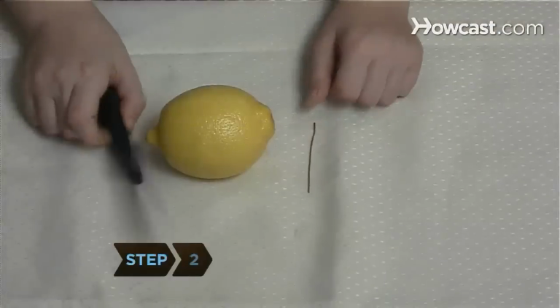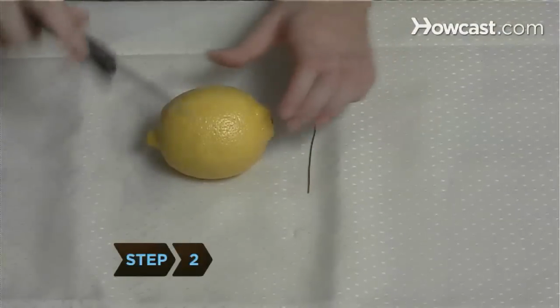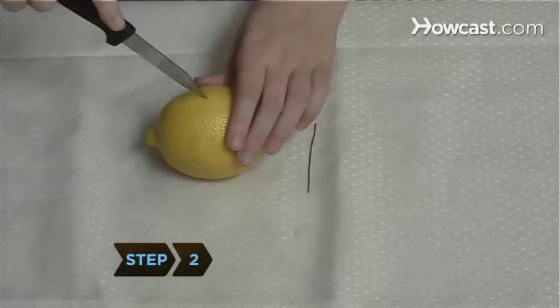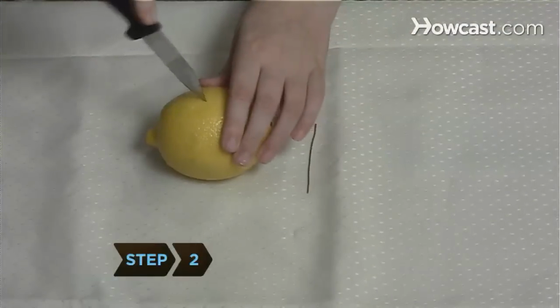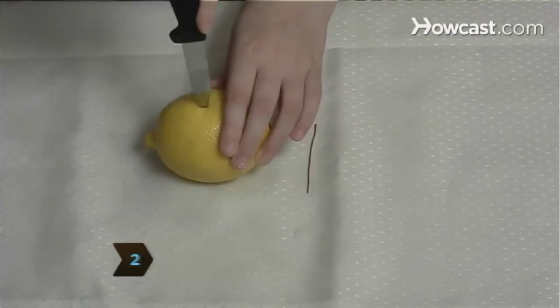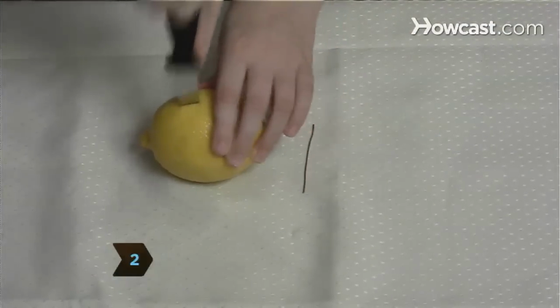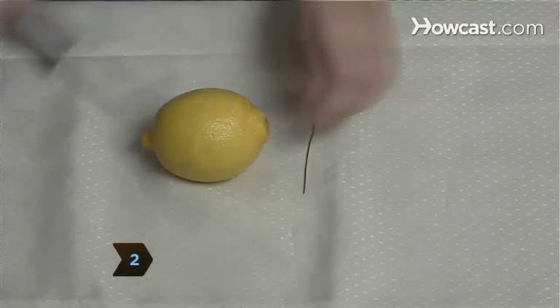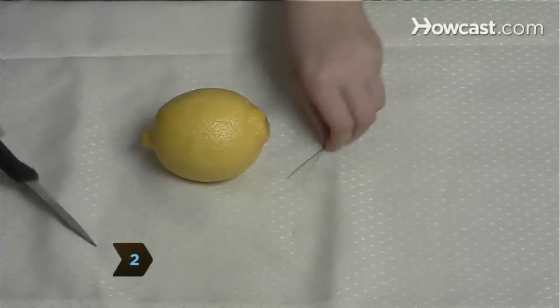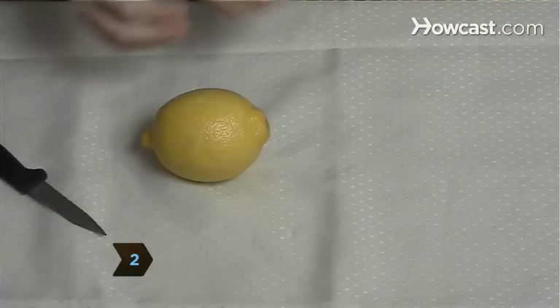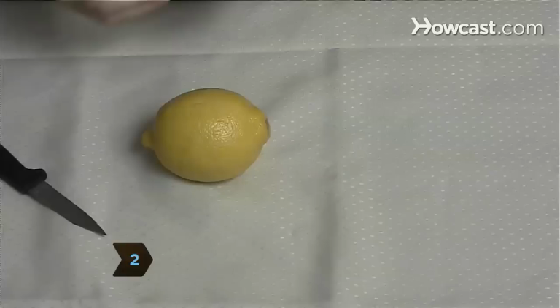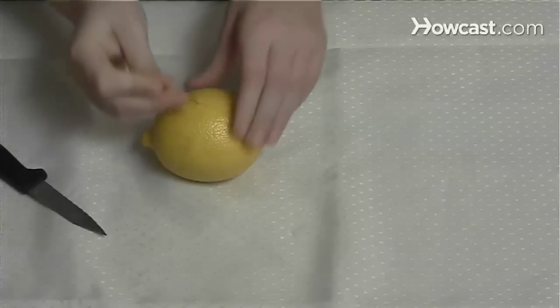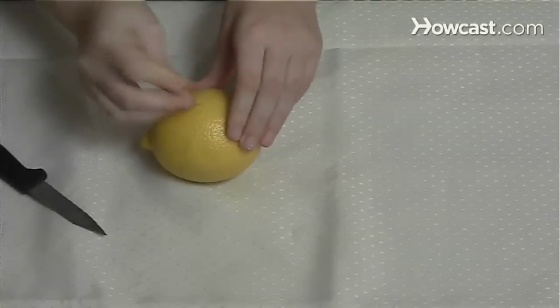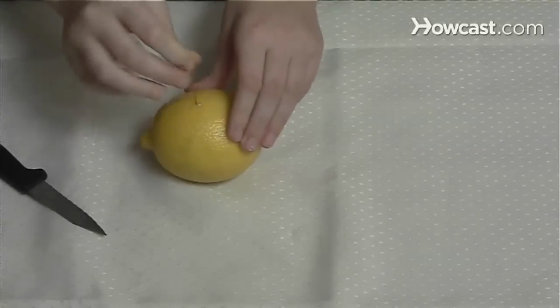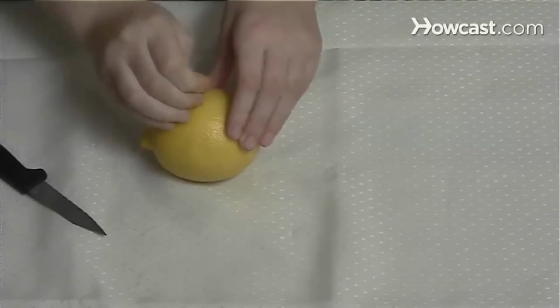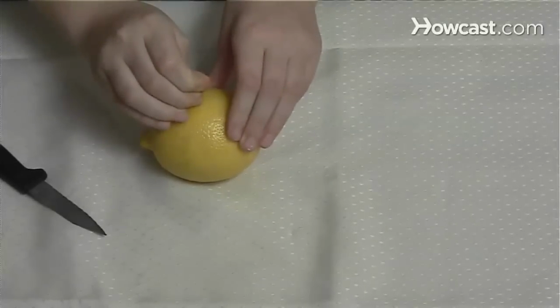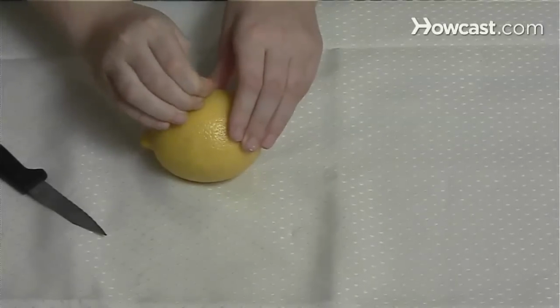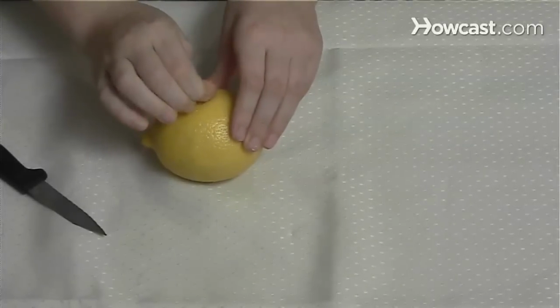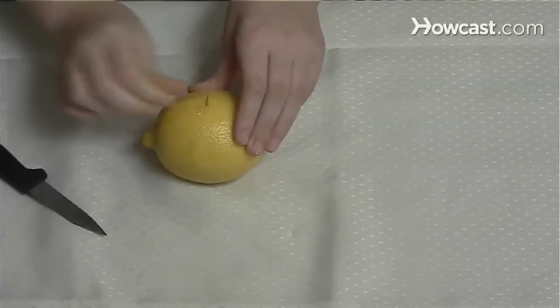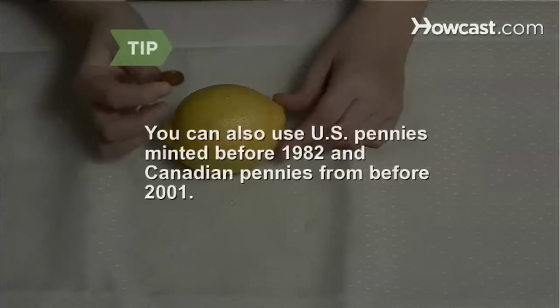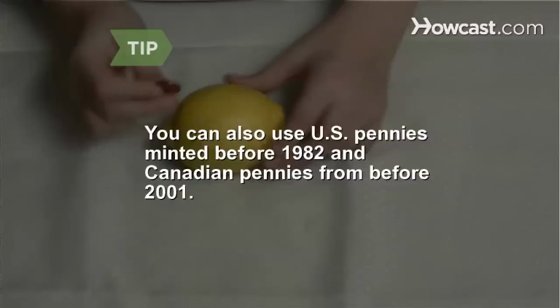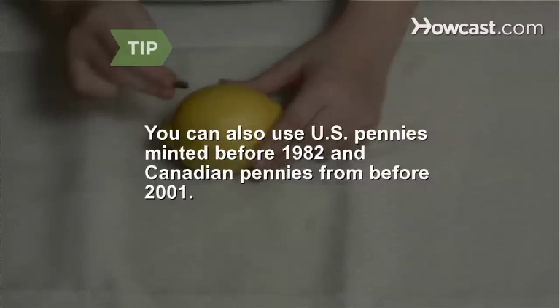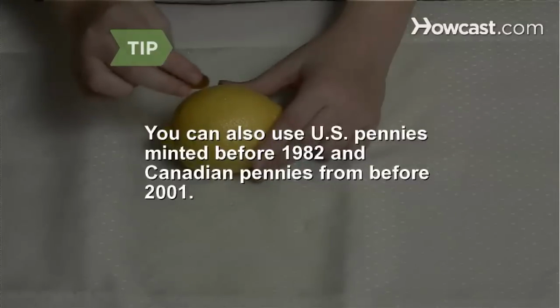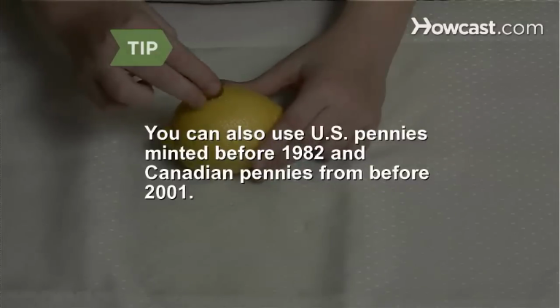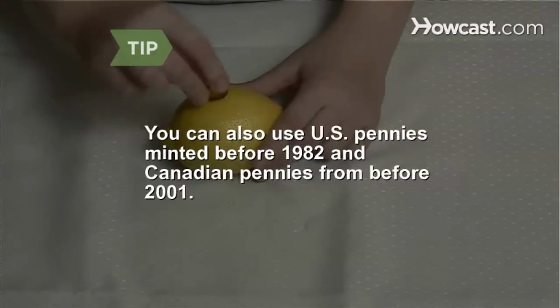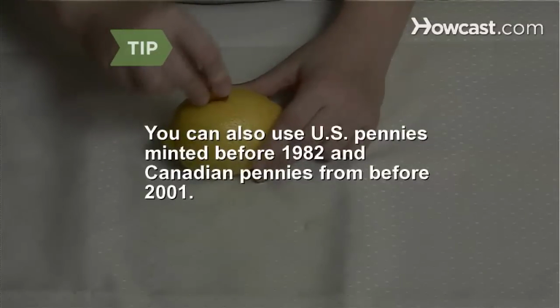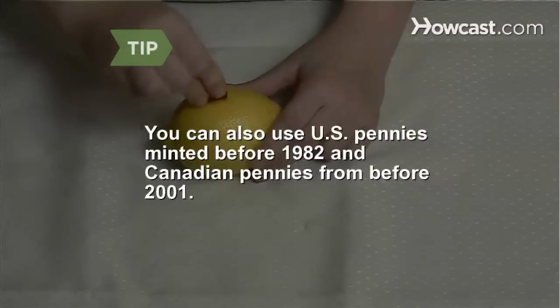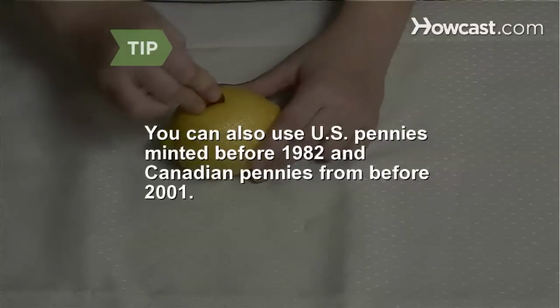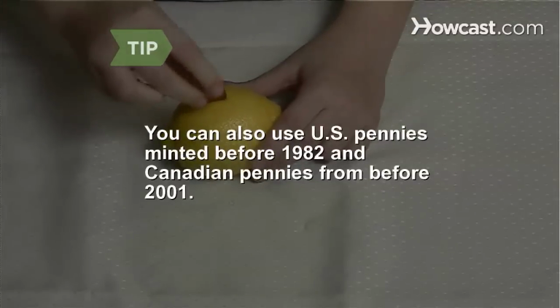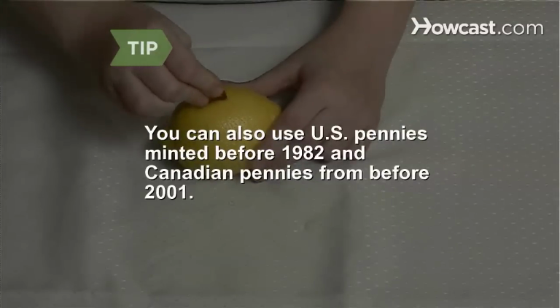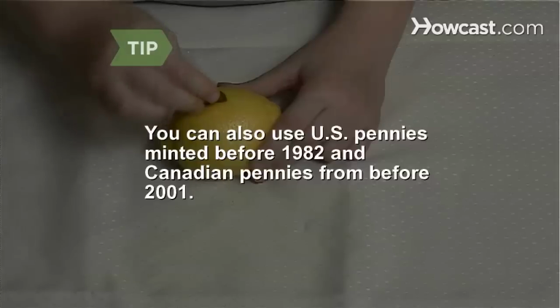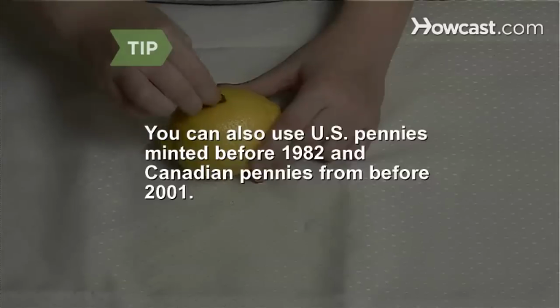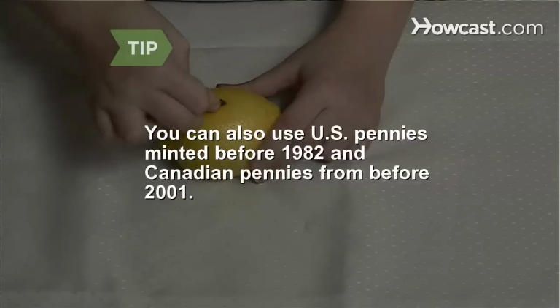Step 2. Use the knife to cut a slit in one lemon and insert the wire so a bit of it sticks out. This is your battery's positive terminal. If you have a U.S. penny minted before 1982 or a Canadian penny from before 2001, you can also use those.